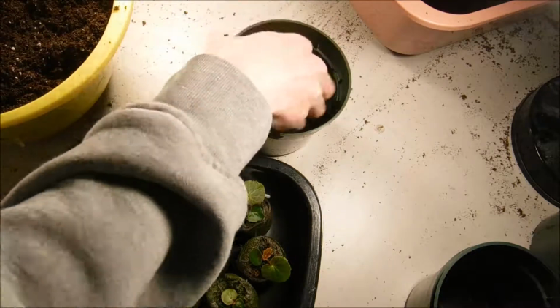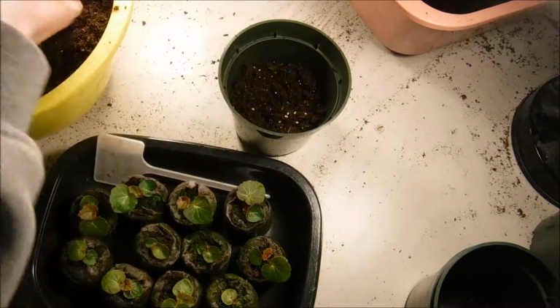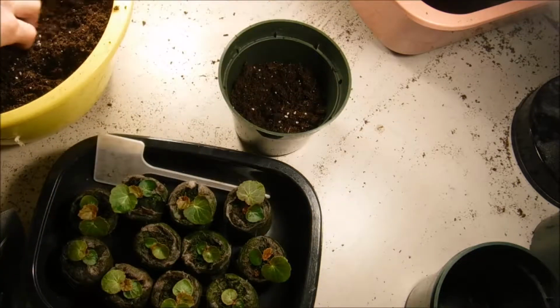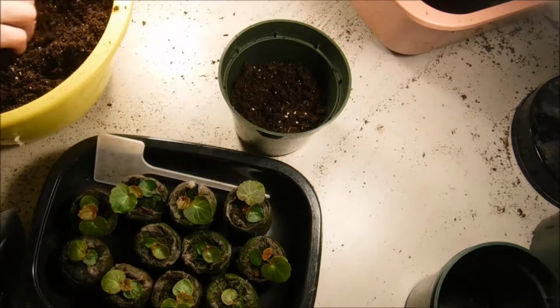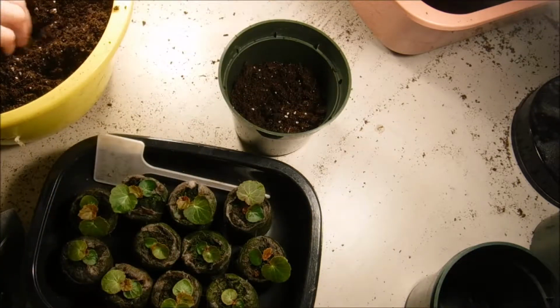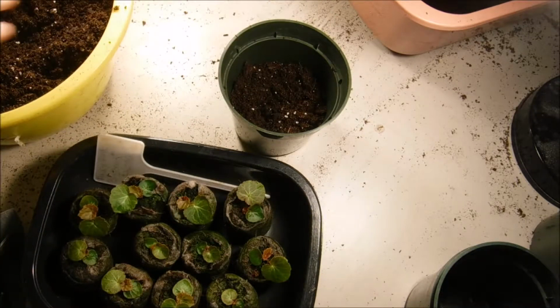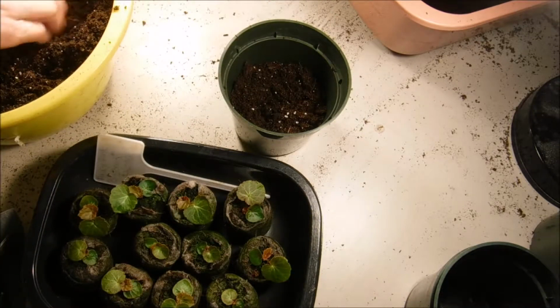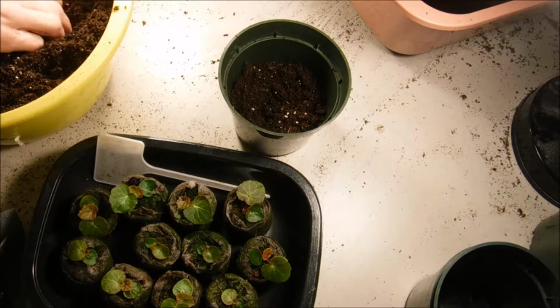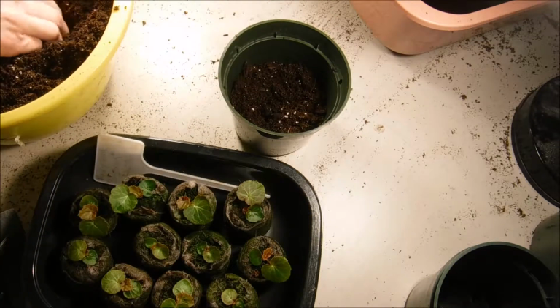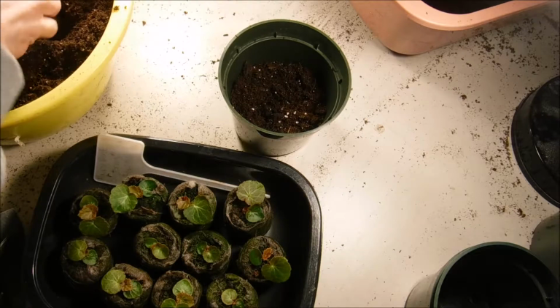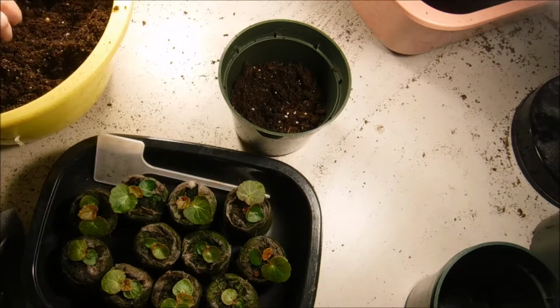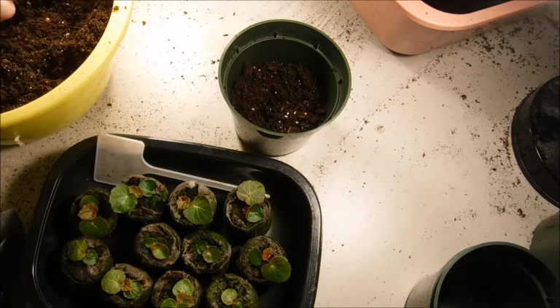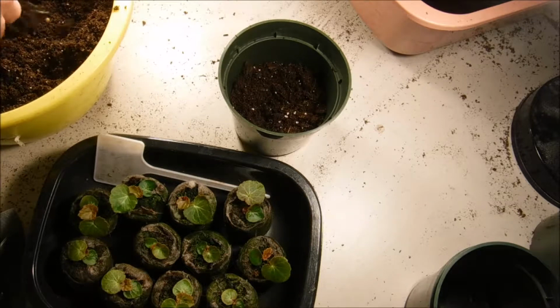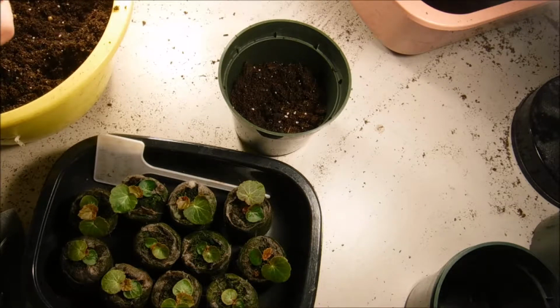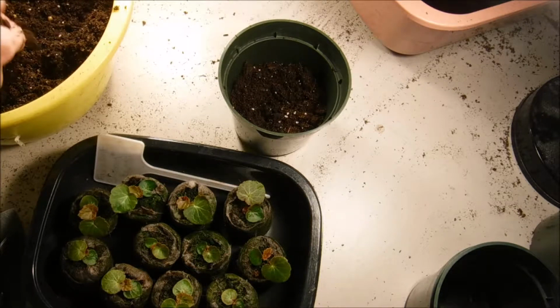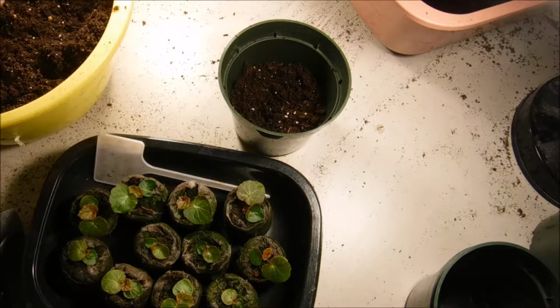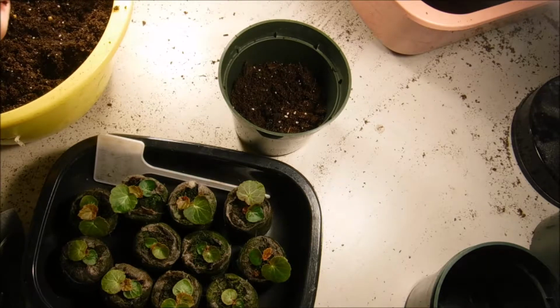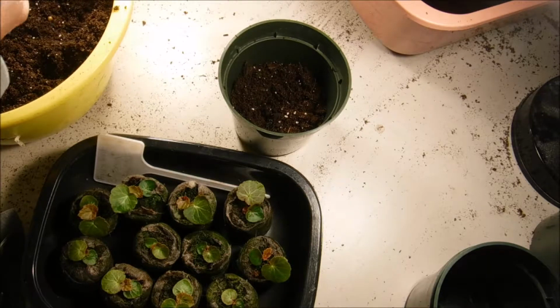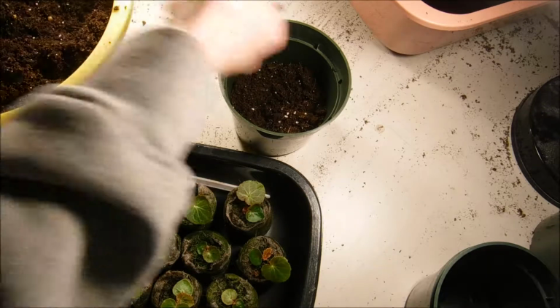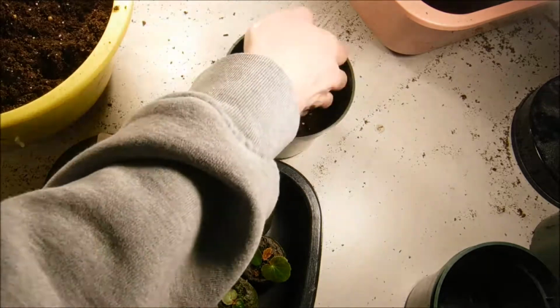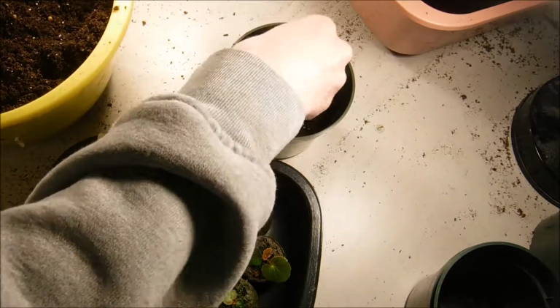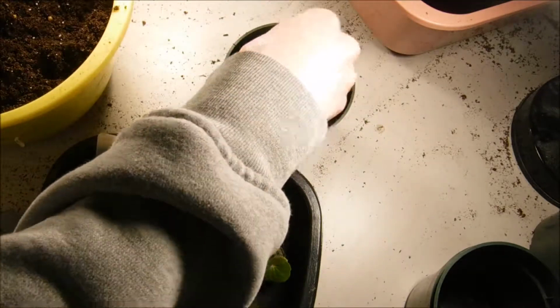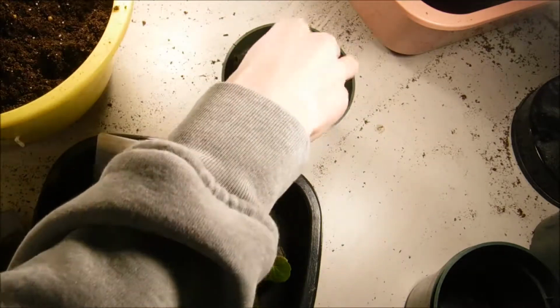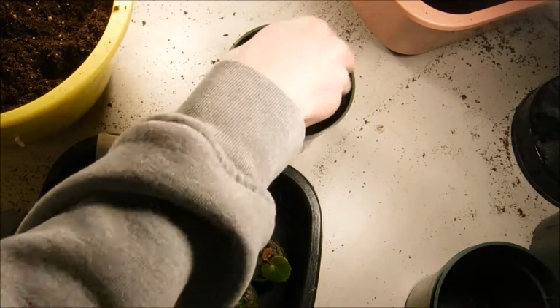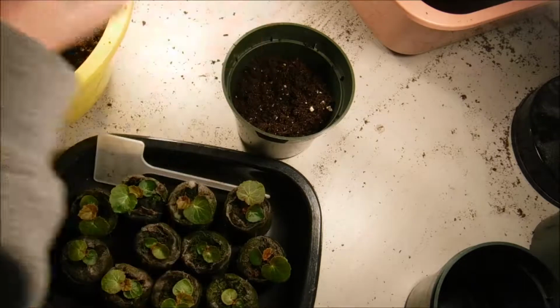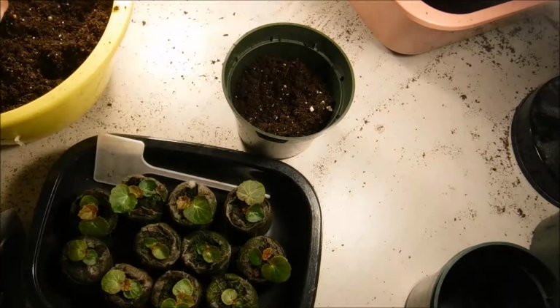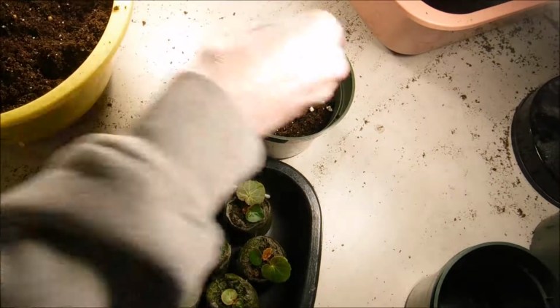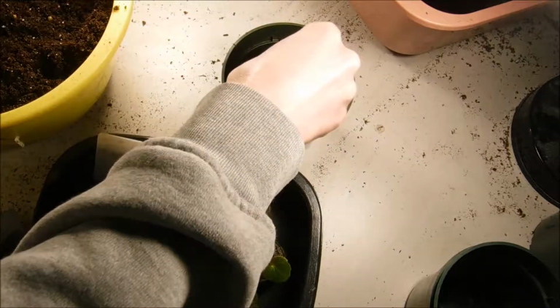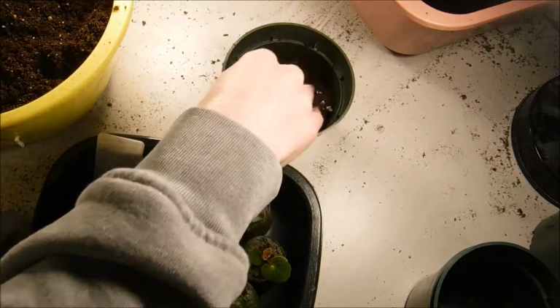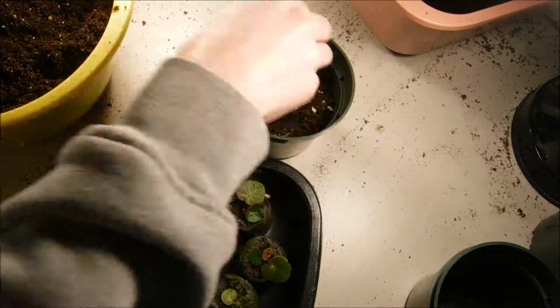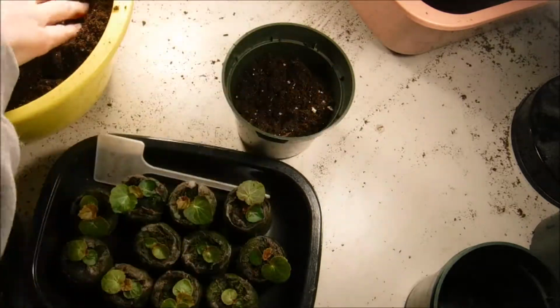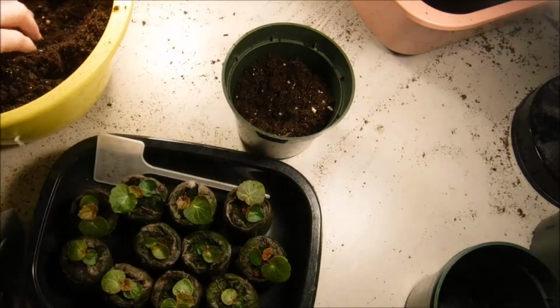We're going to start planting these. I'm going to show you how I plant one of them, and then when they're all done I'll come back with an updated video and show you what they look like. I'm just going to start planting this one here.